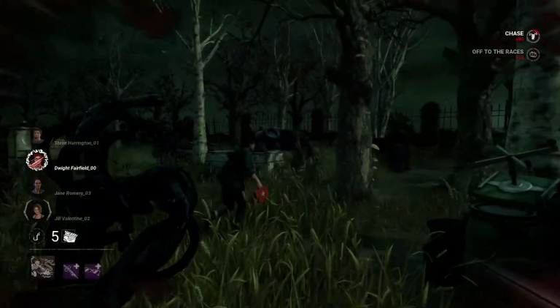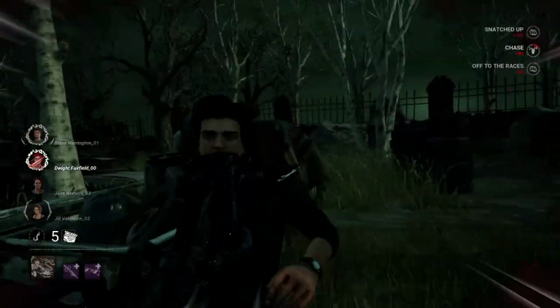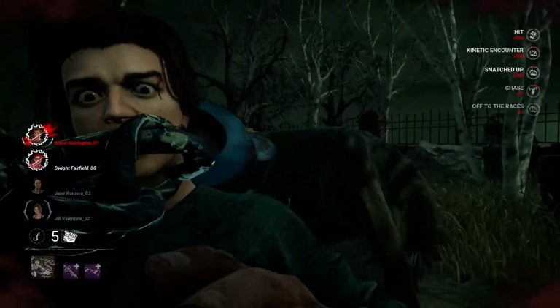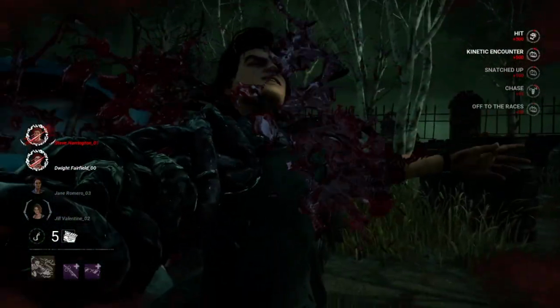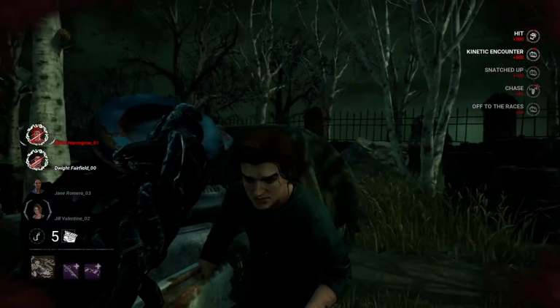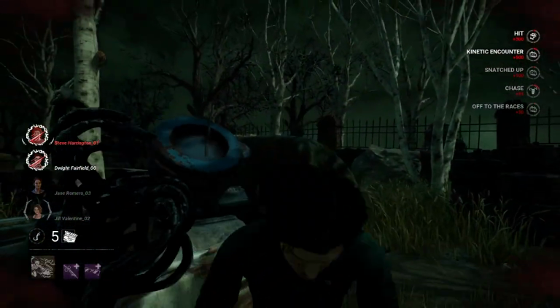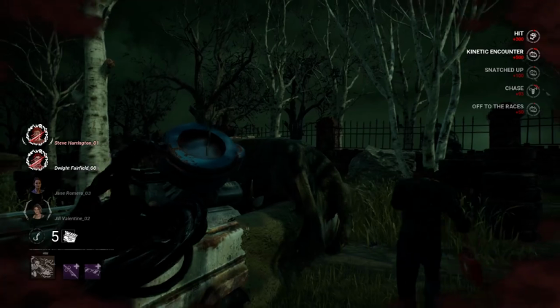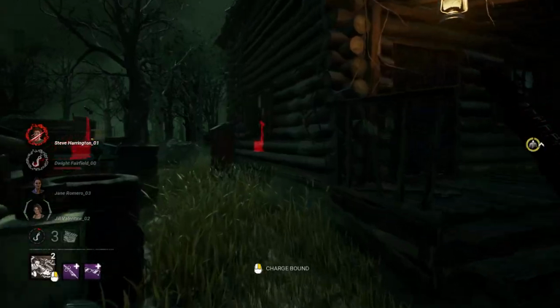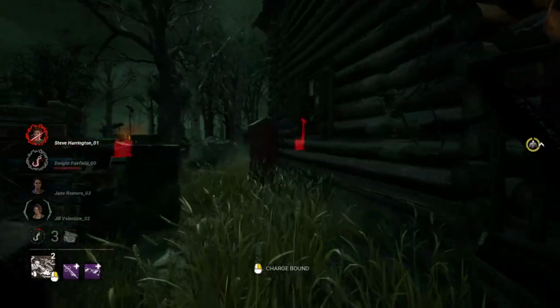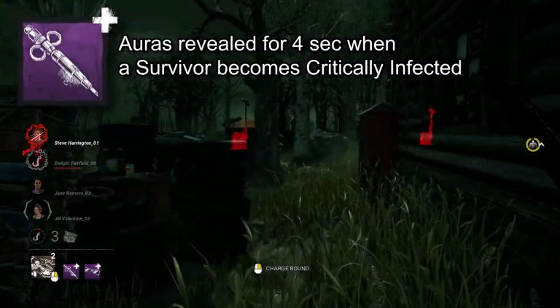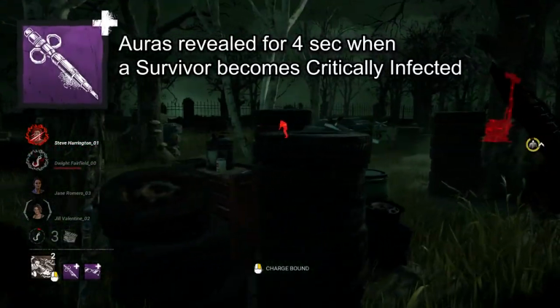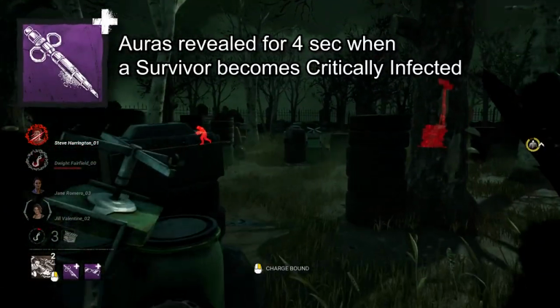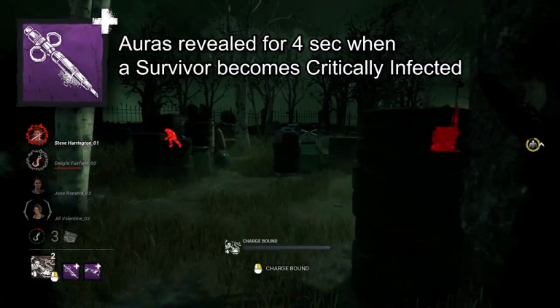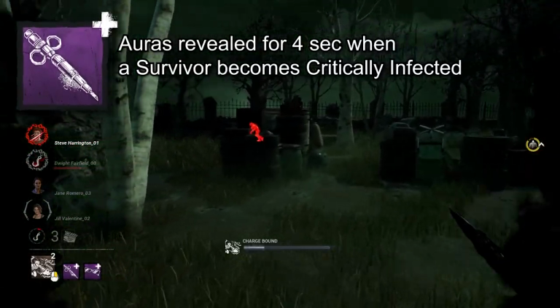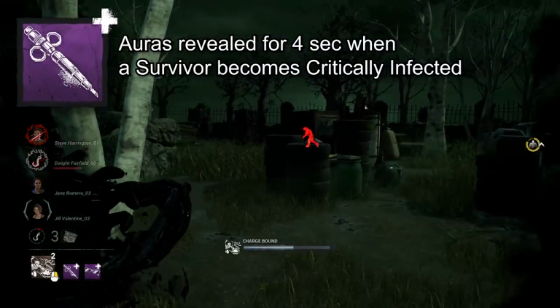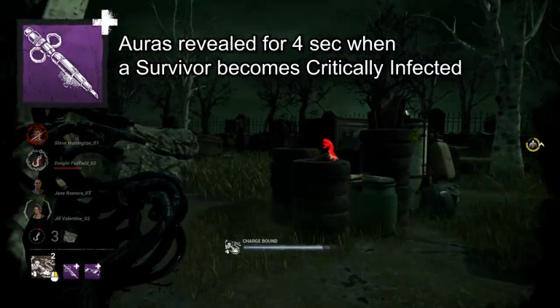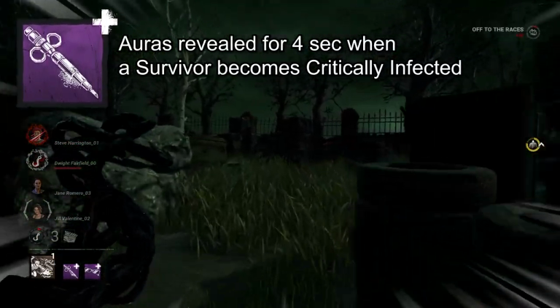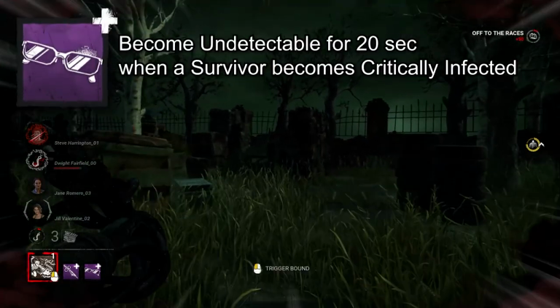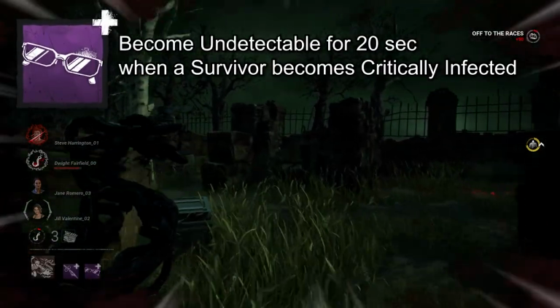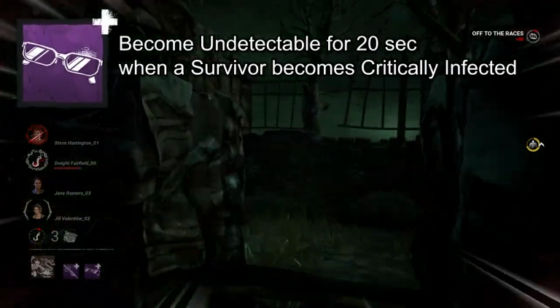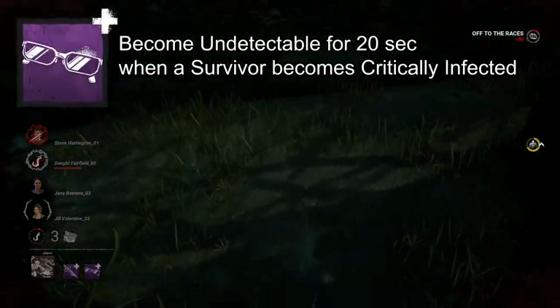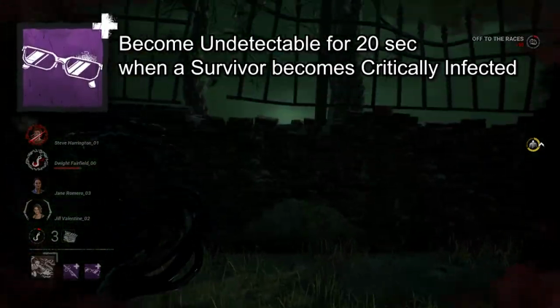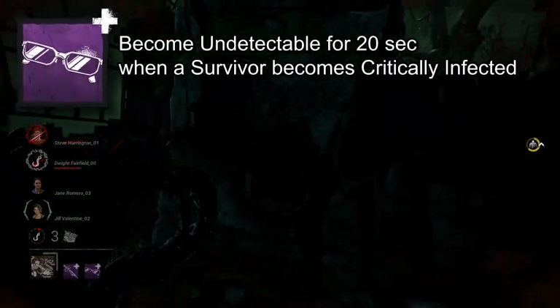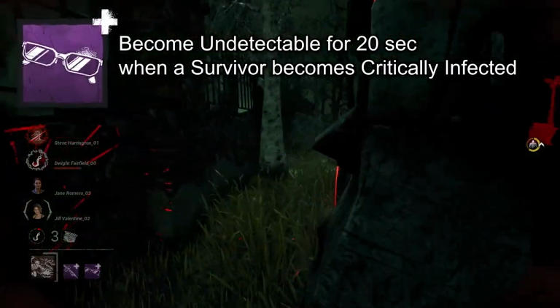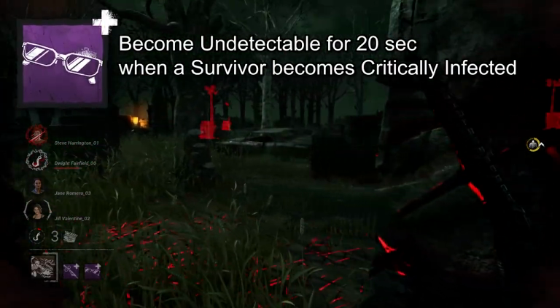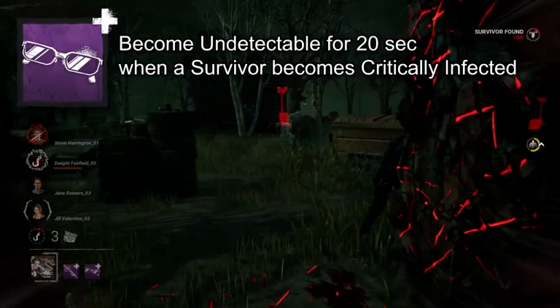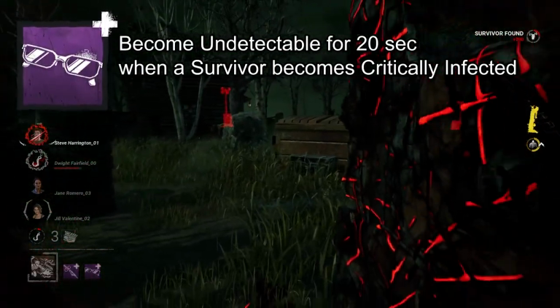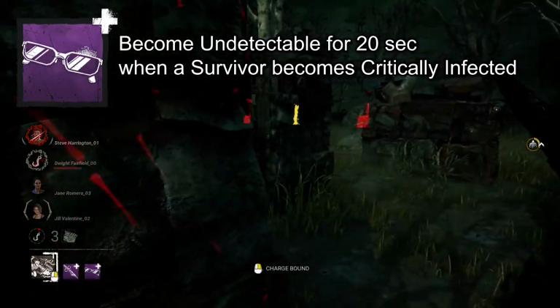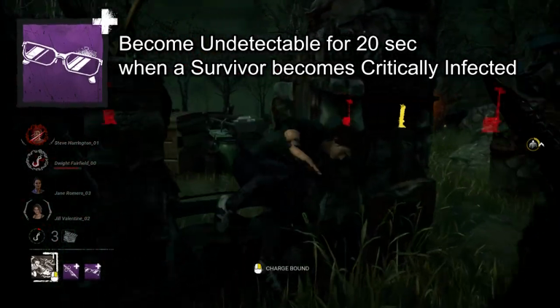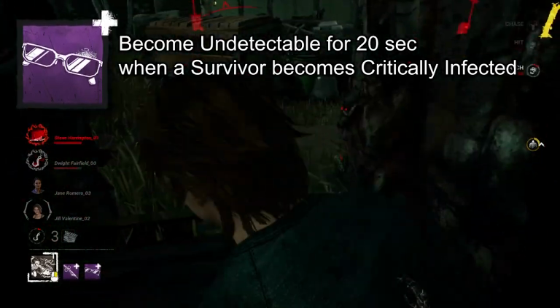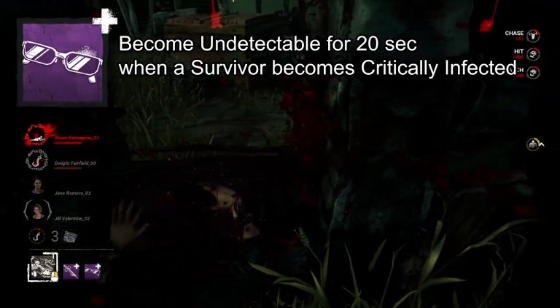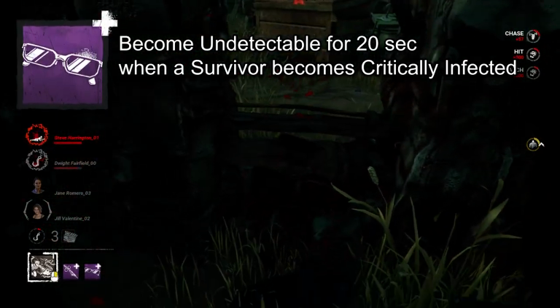If you're Wesker, you're going to want to Wesk as much as possible. Once a survivor becomes critically infected, Ouroboros Virus reveals their aura for 4 seconds. Additionally, Dark Sunglasses lets you become undetectable for 20 seconds when that happens. They won't know what to do when you come out of nowhere and shout — it's Wesk in time.